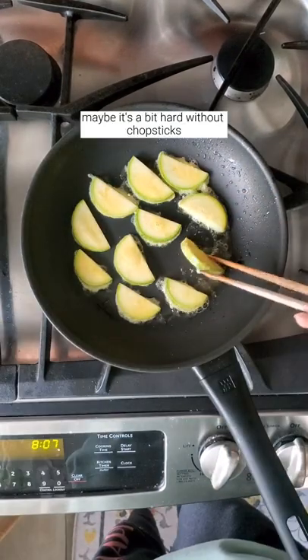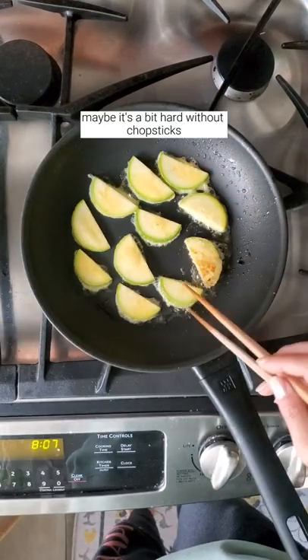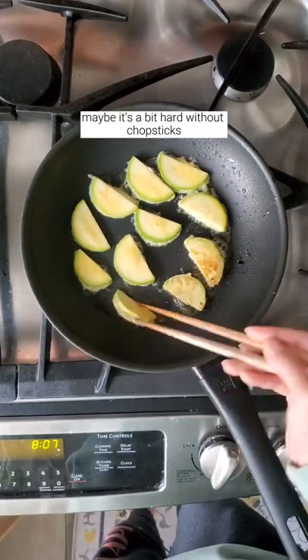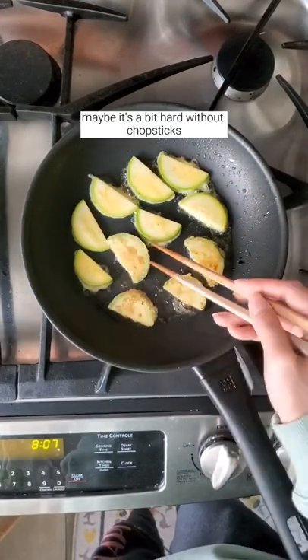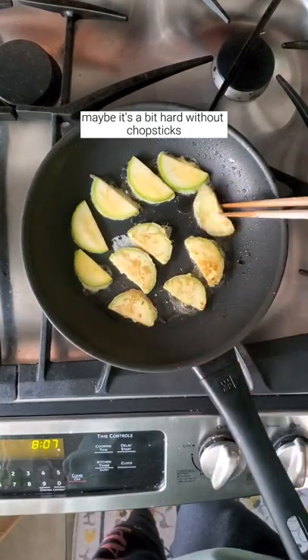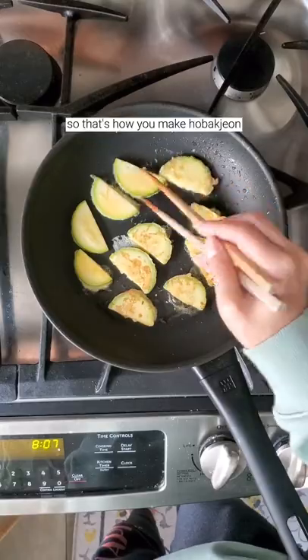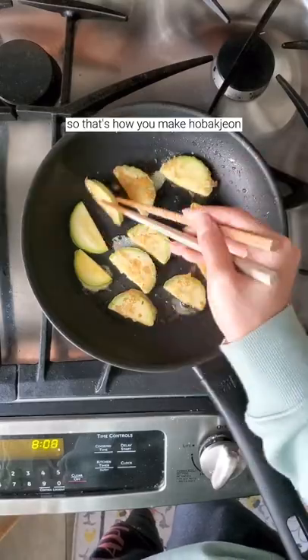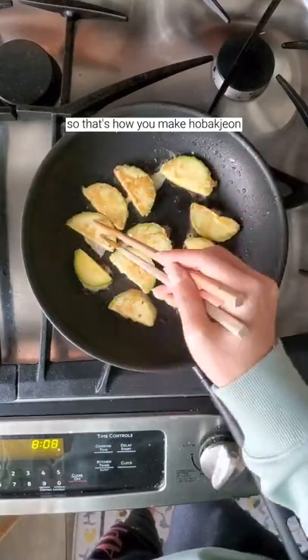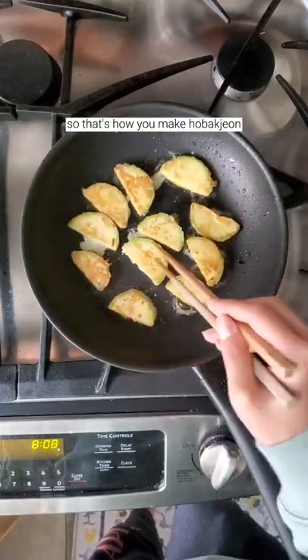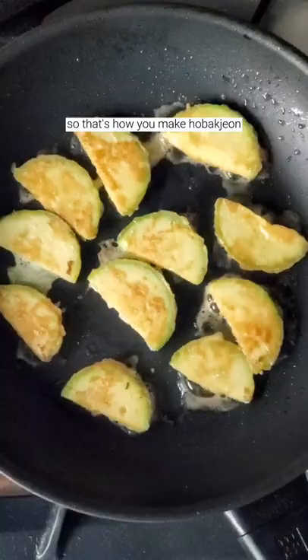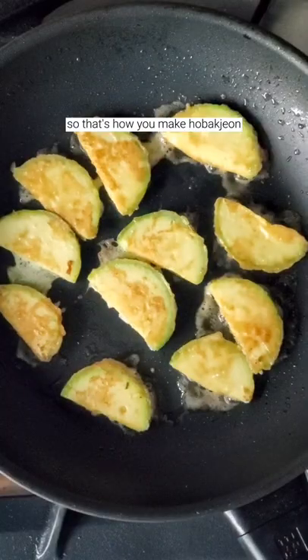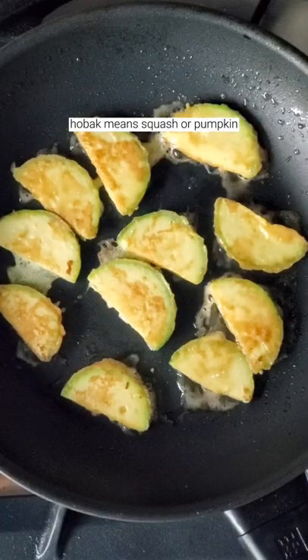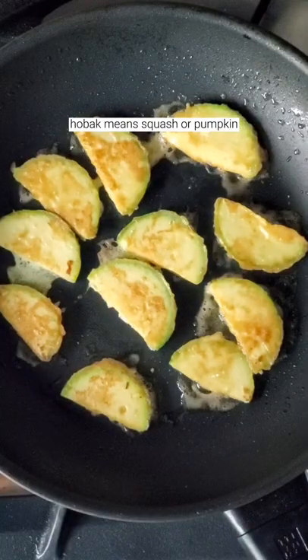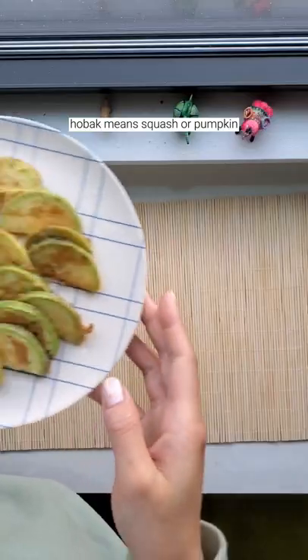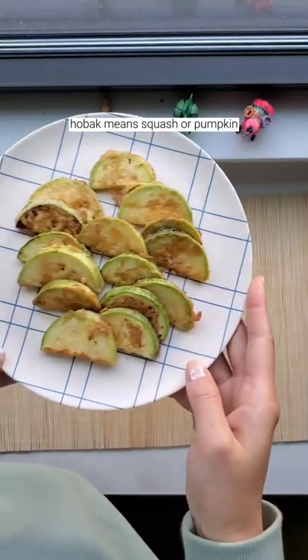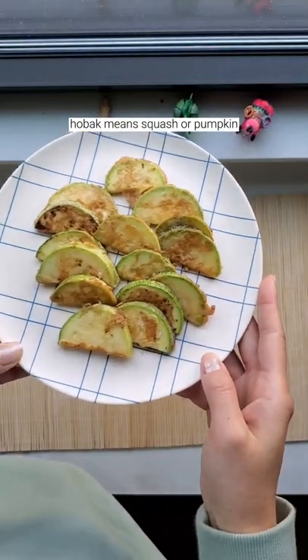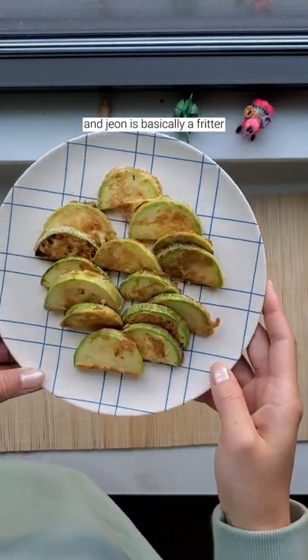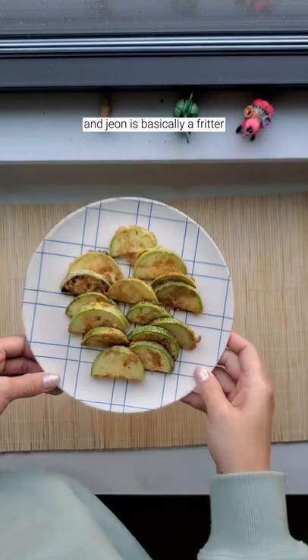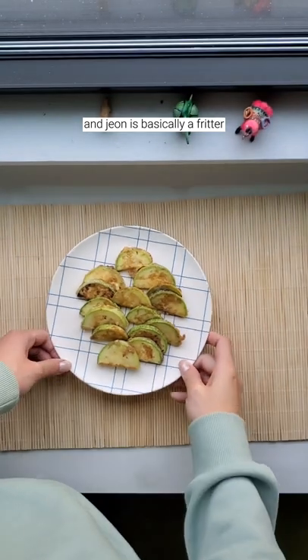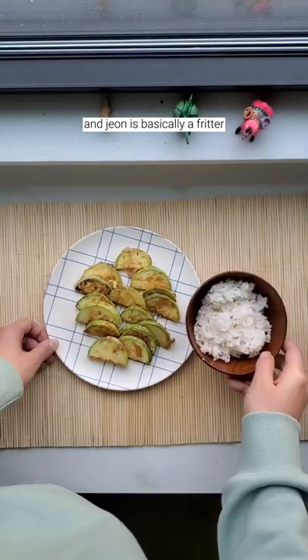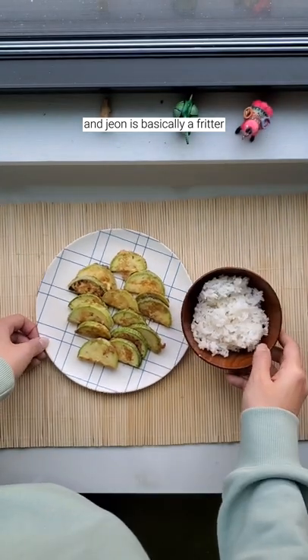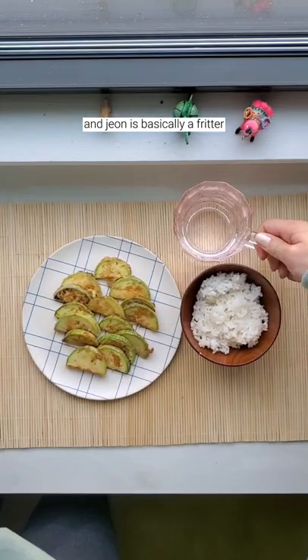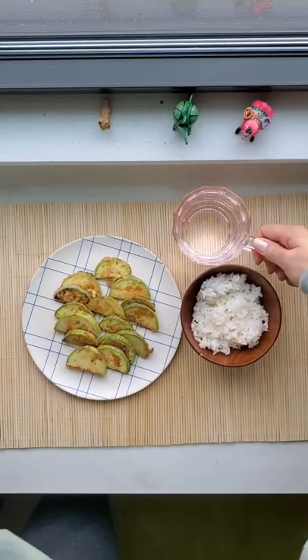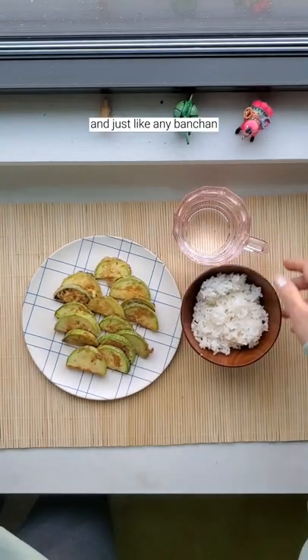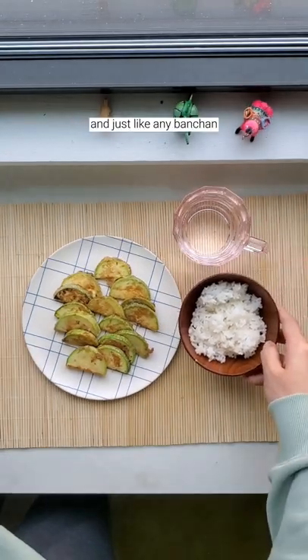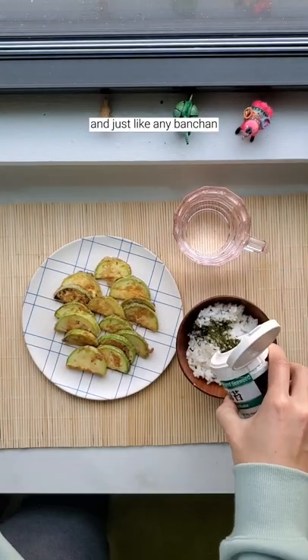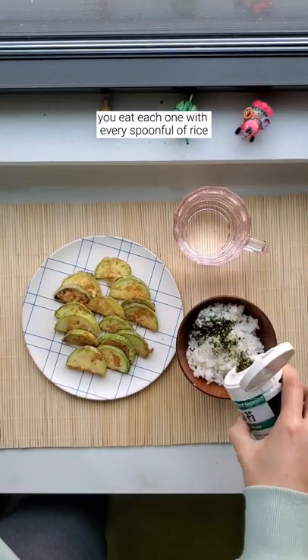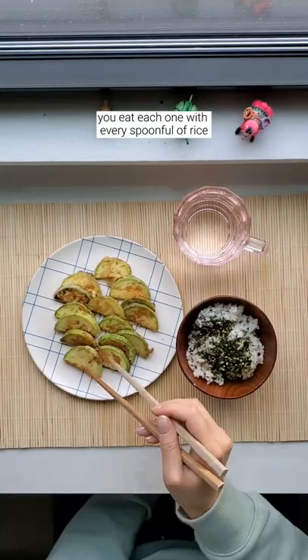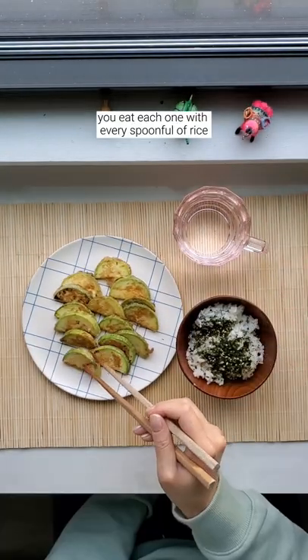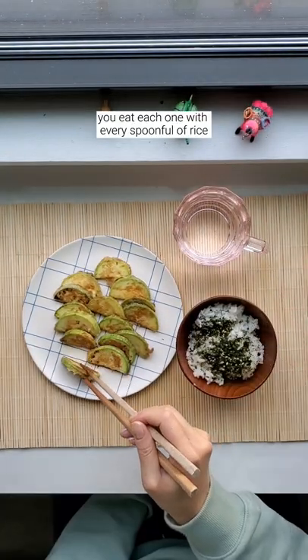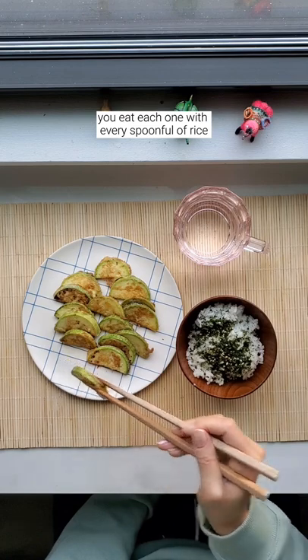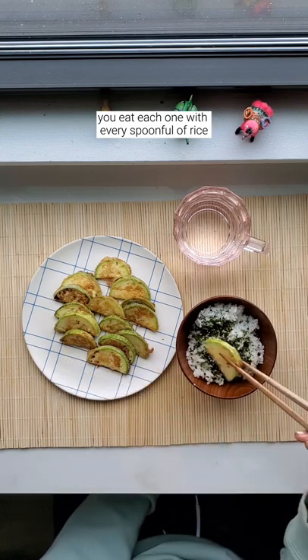Maybe it's a bit hard without chopsticks. So that's how you make hobakjeon. Hobak means squash or pumpkin and jeon is basically a fritter. And just like any banchan, you eat each one with every spoonful of rice.